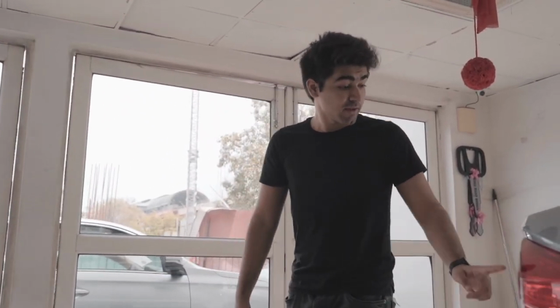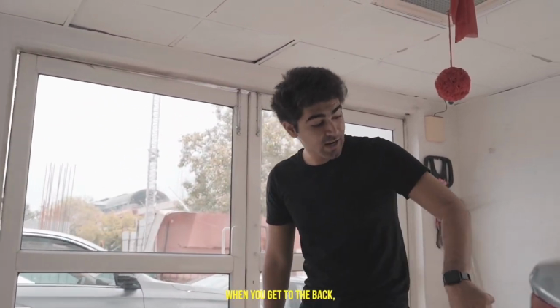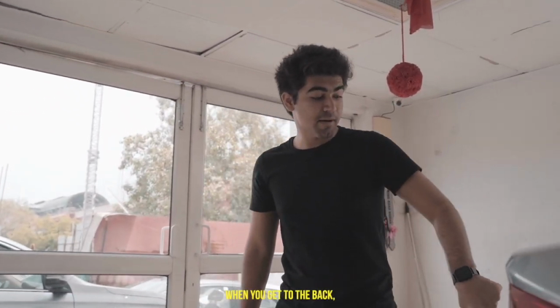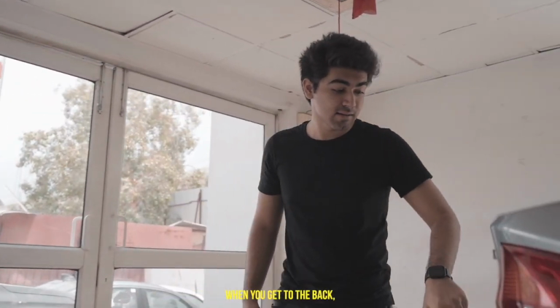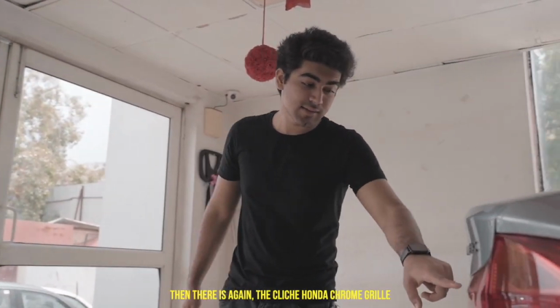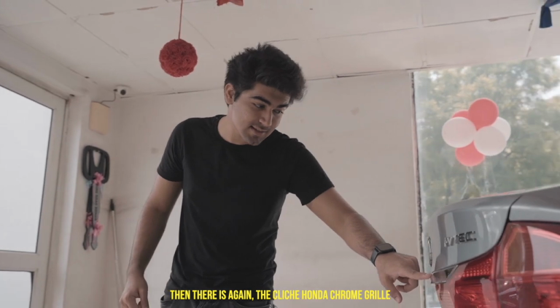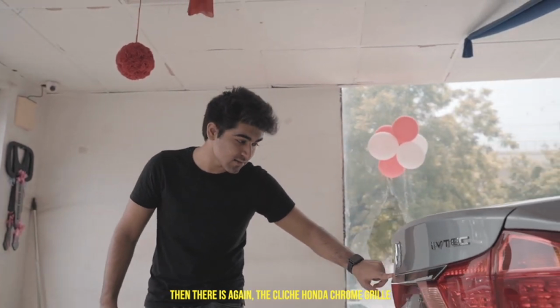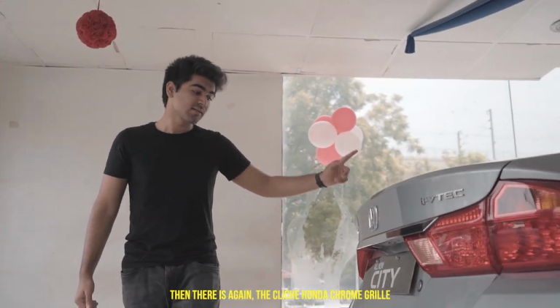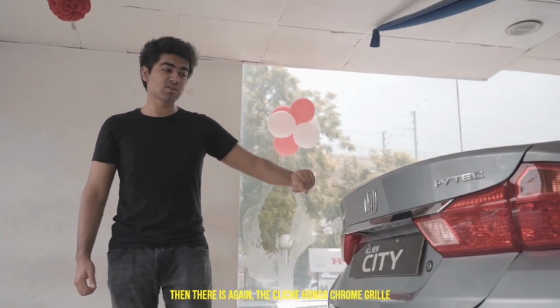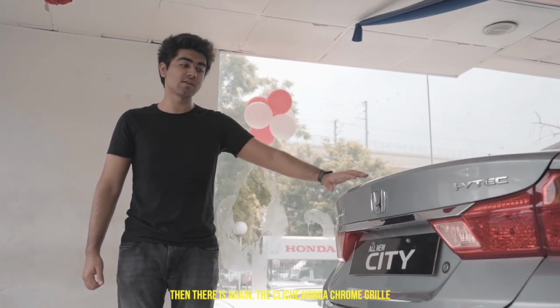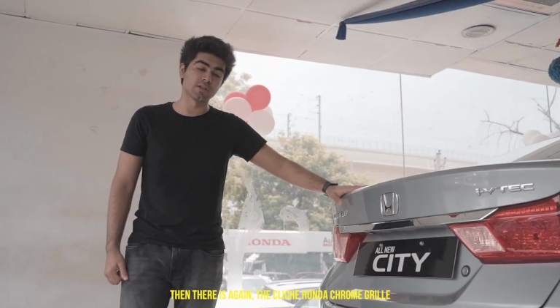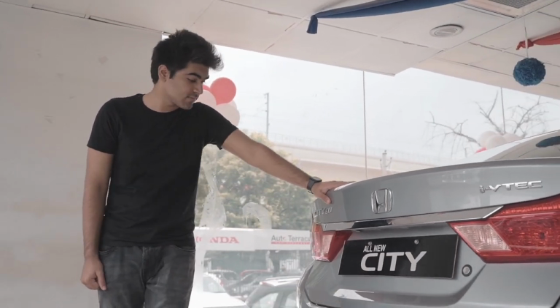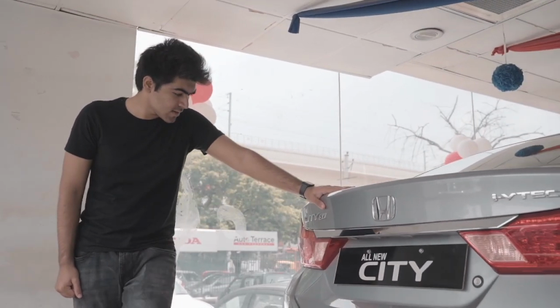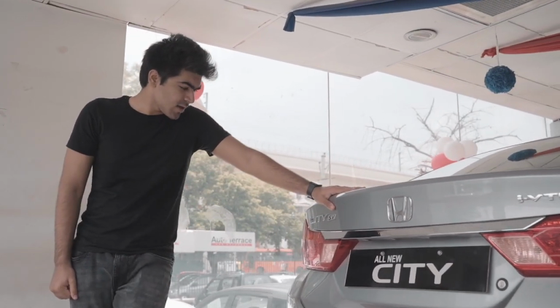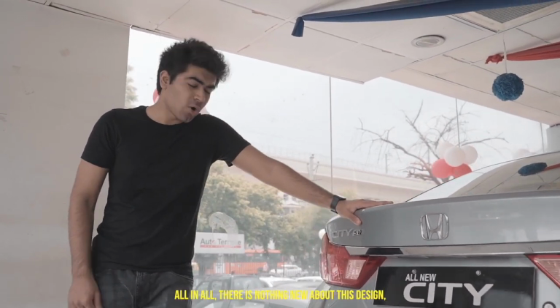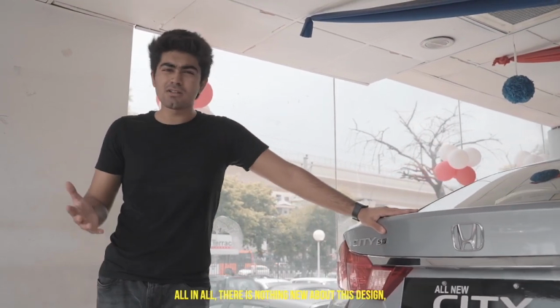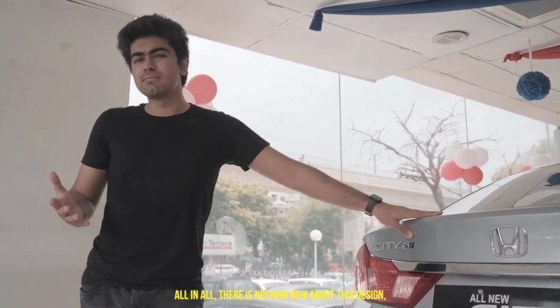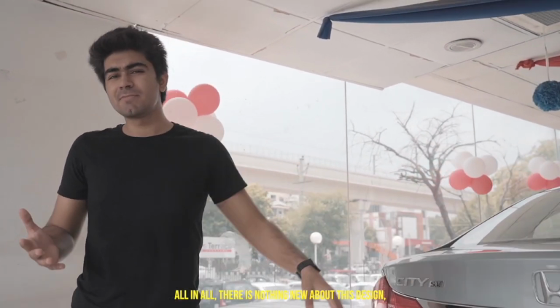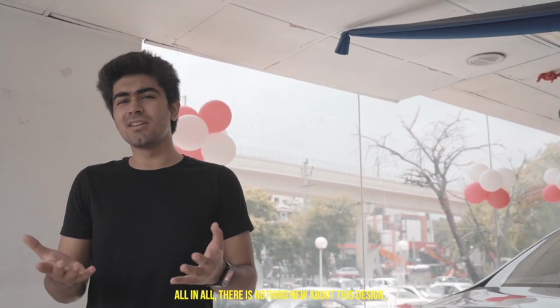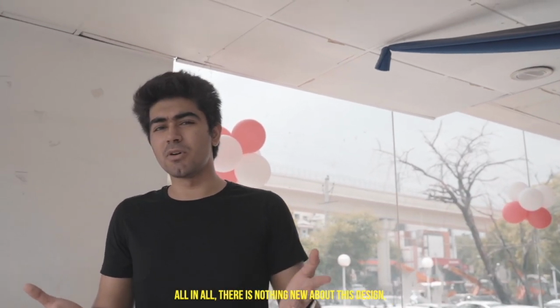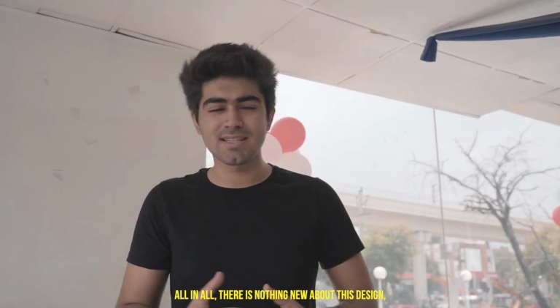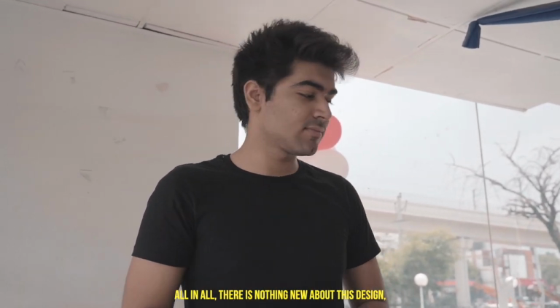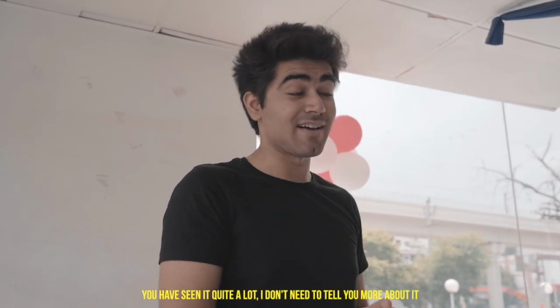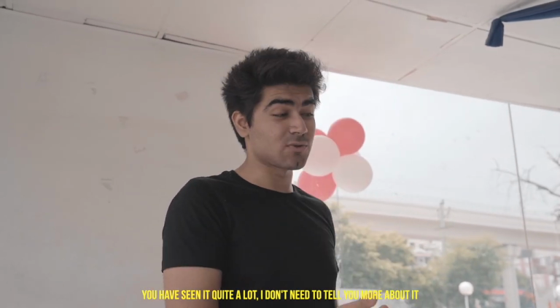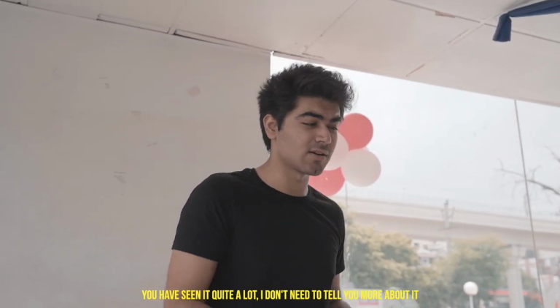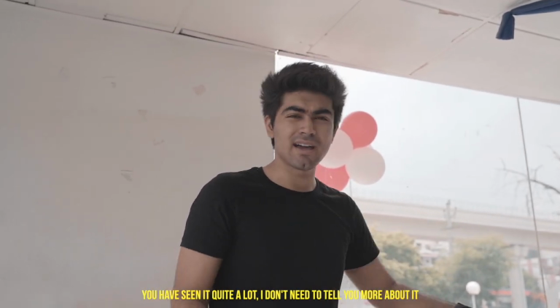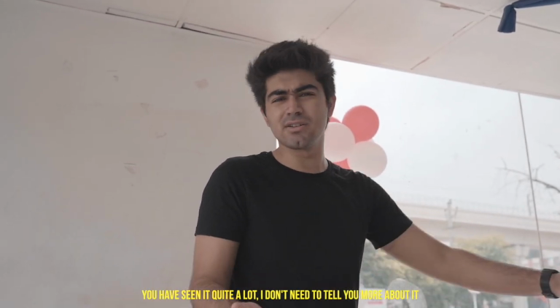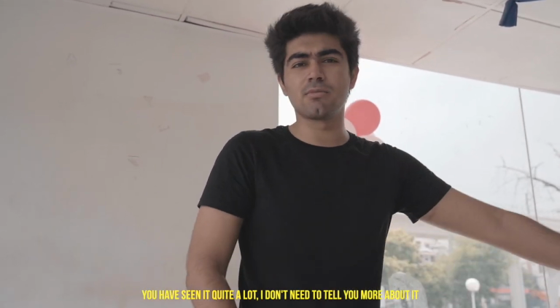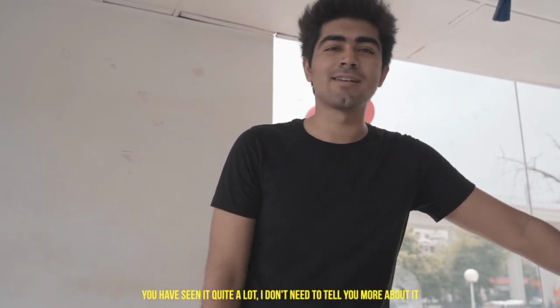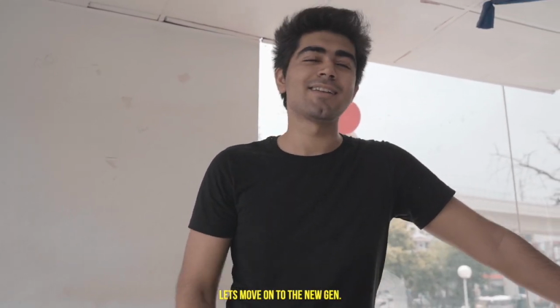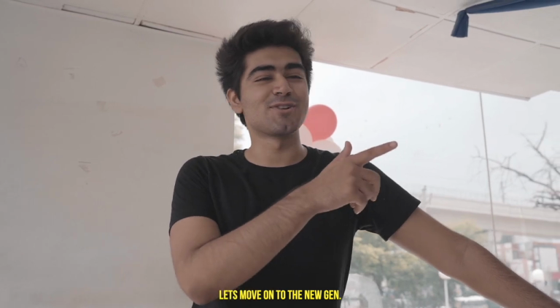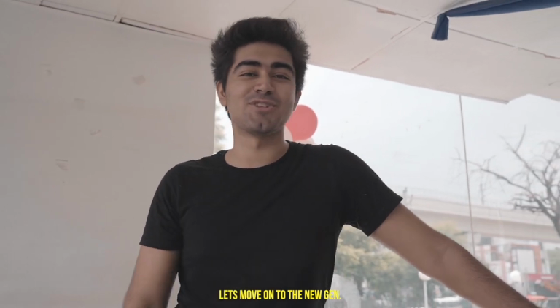At the back, there's again the classic Honda chrome strip. All in all, there's nothing new about this design — you've seen it quite a lot — so let's move on to the new generation.